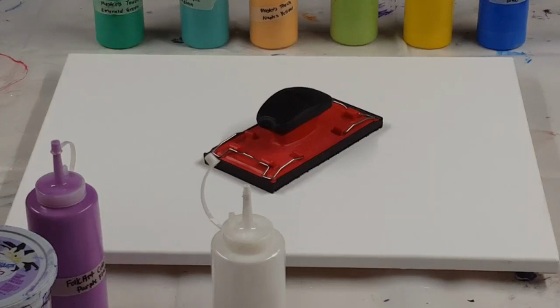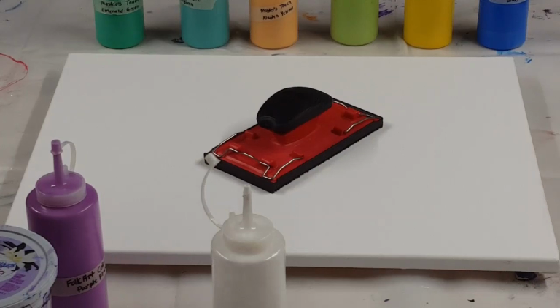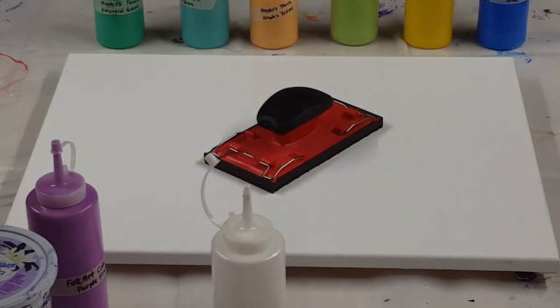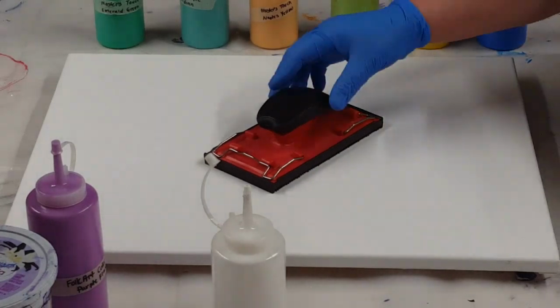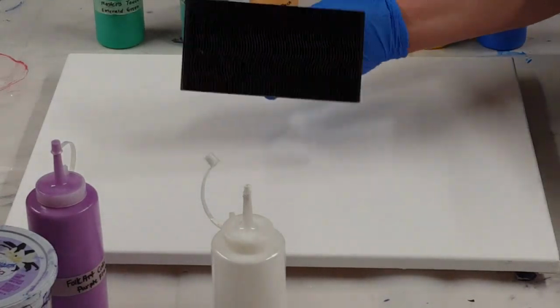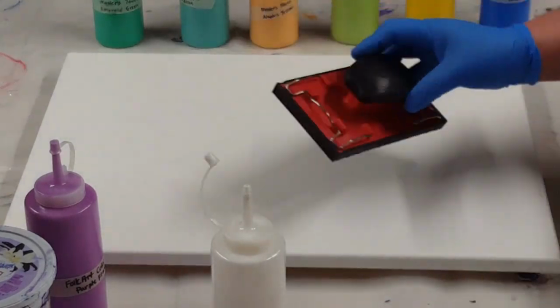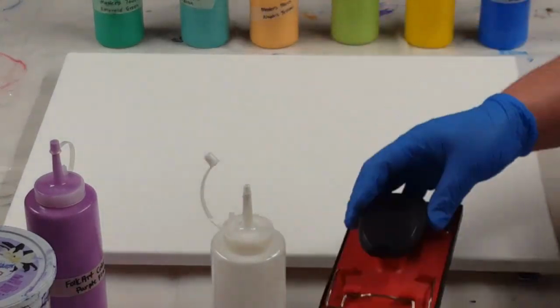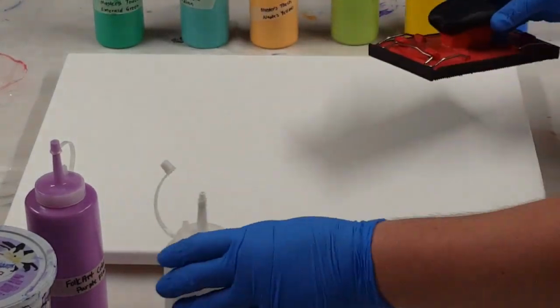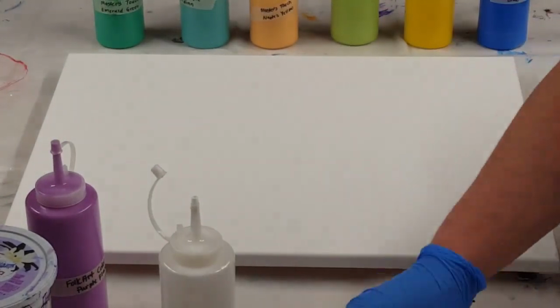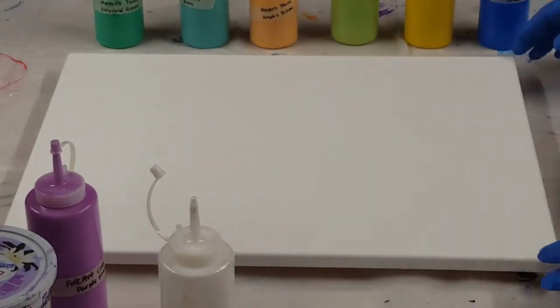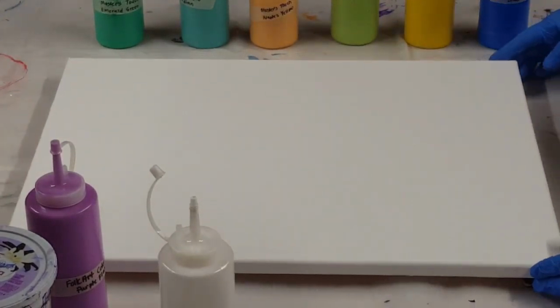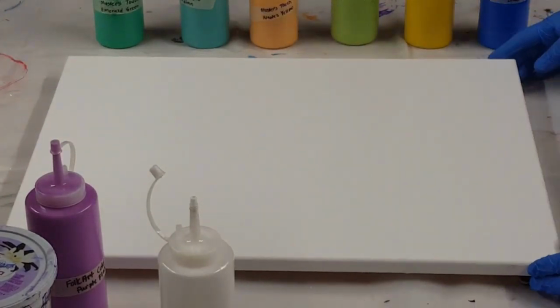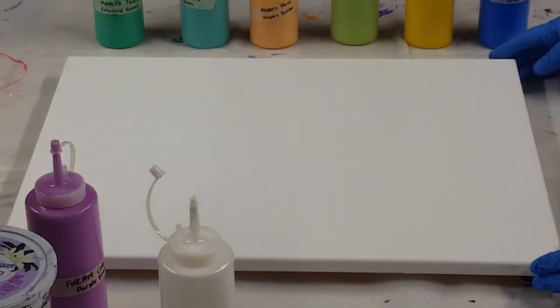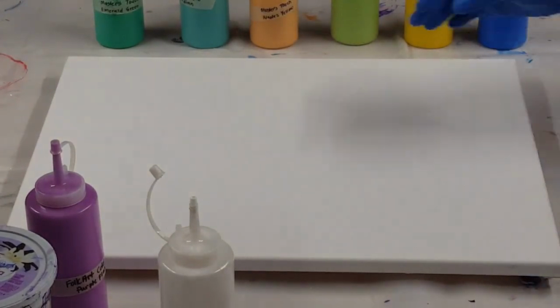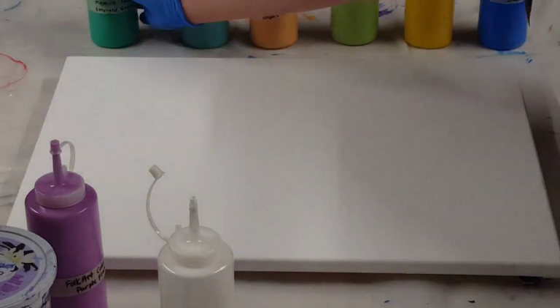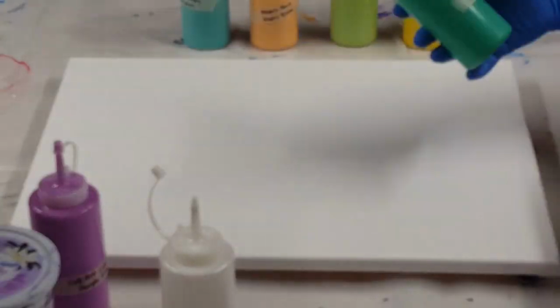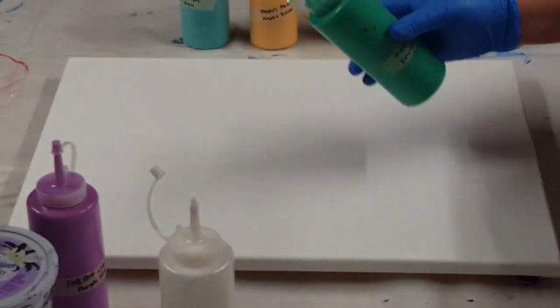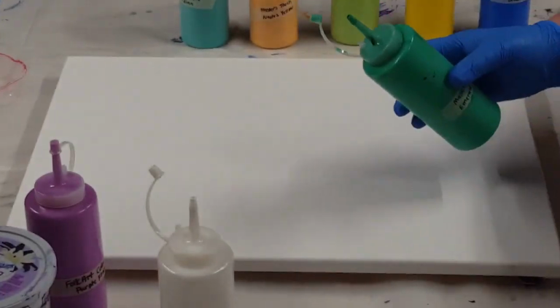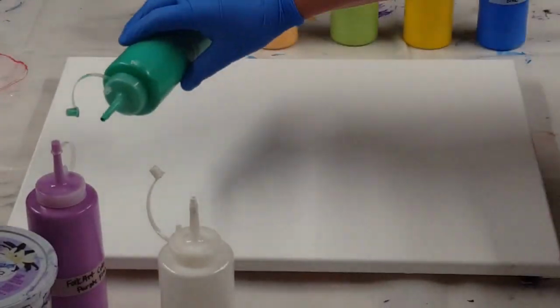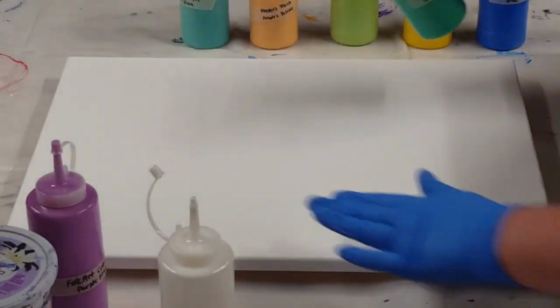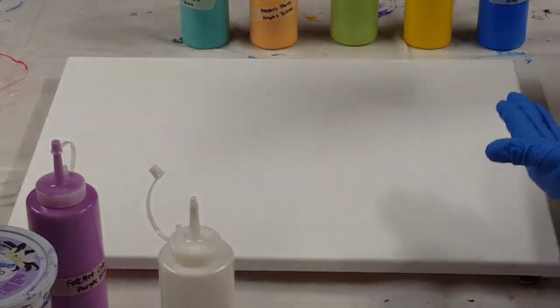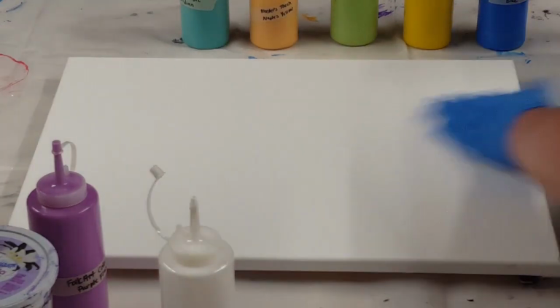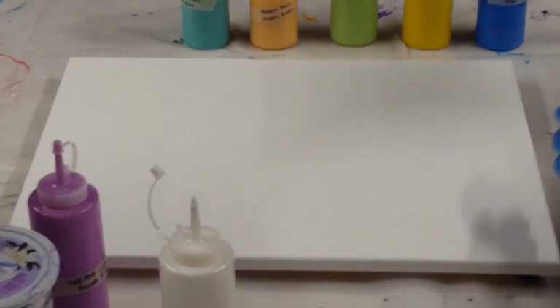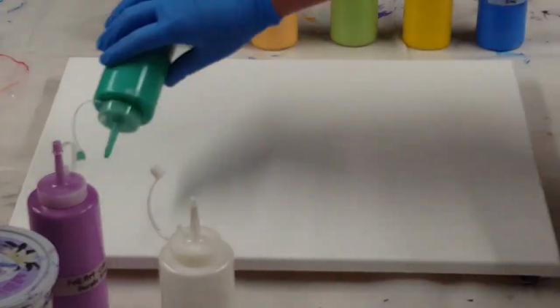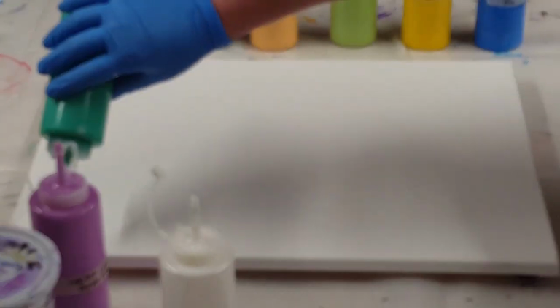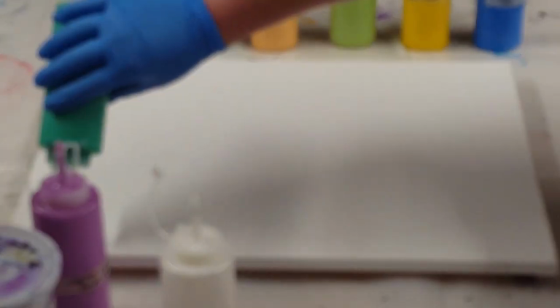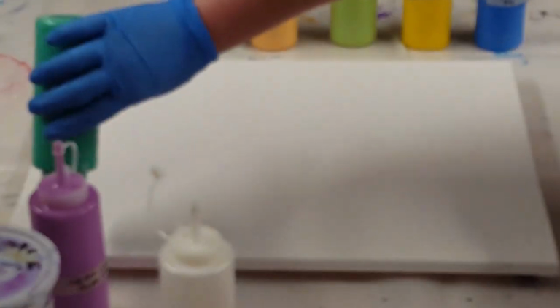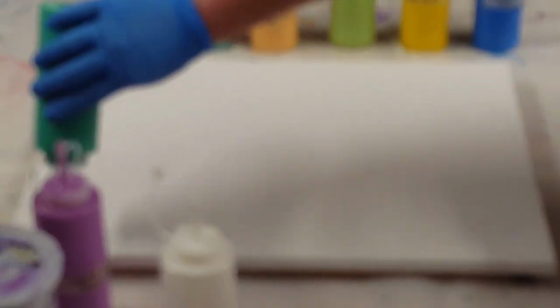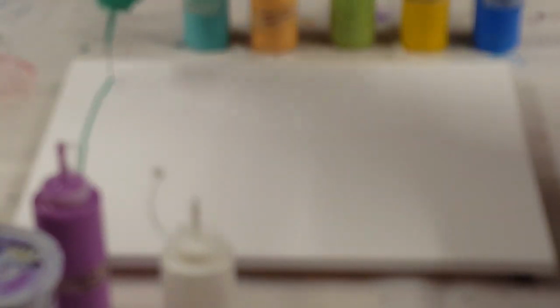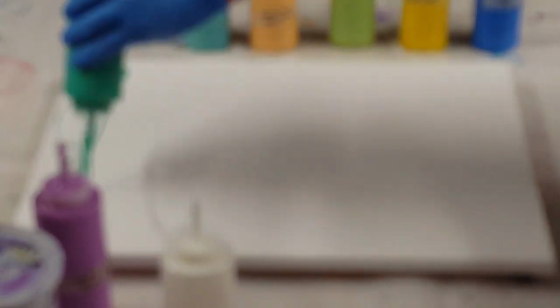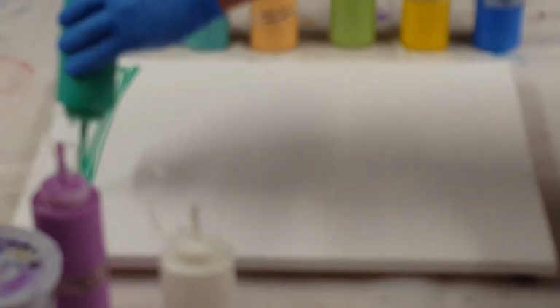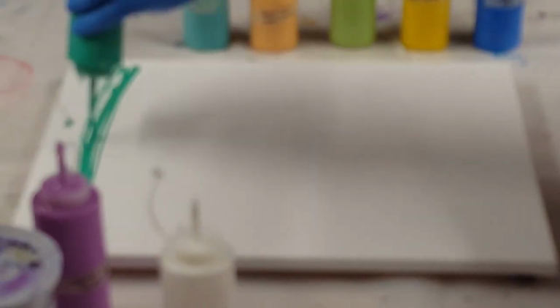Hey y'all, JS Creations Art Sanity here. My husband brought me a sanding block and asked if there's something I could do with it. I thought I'd try a swipe.